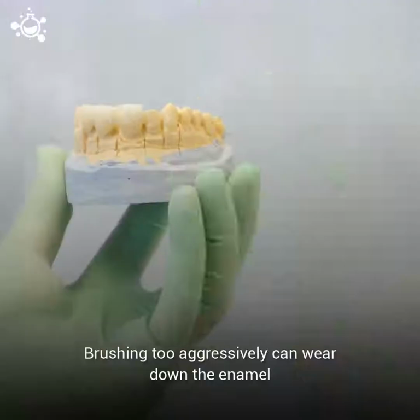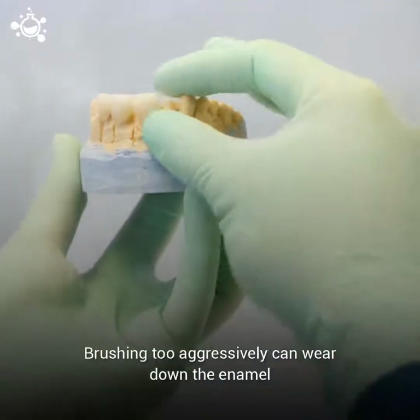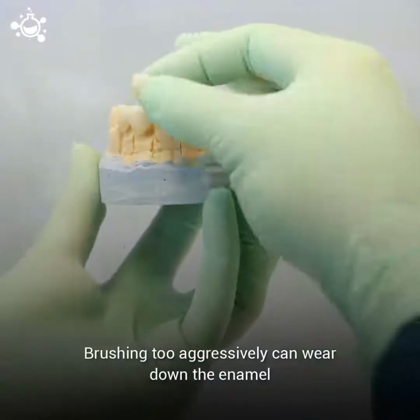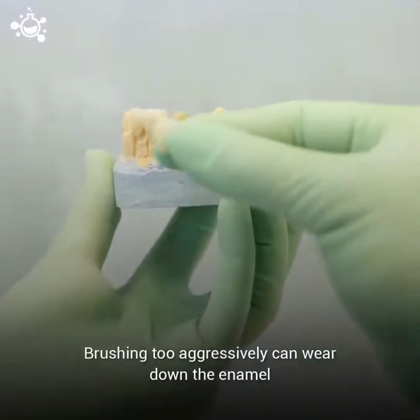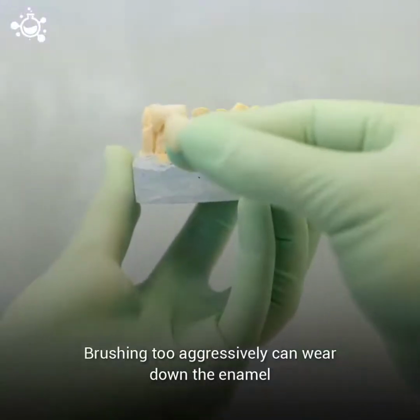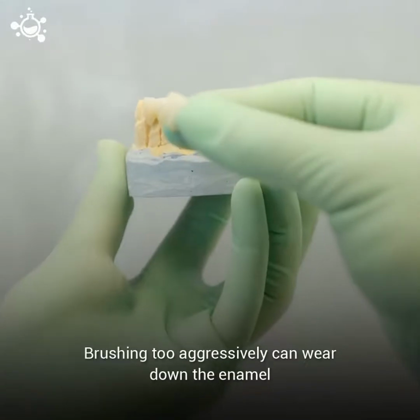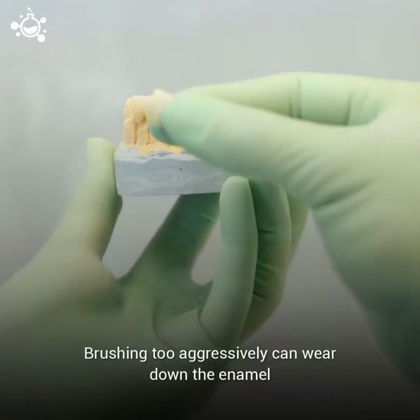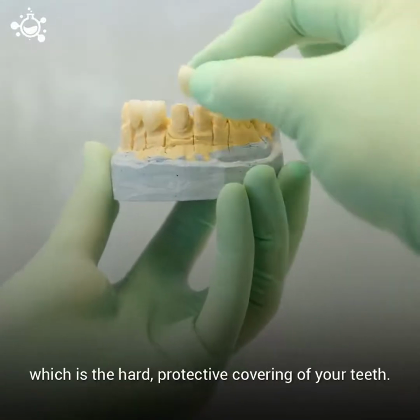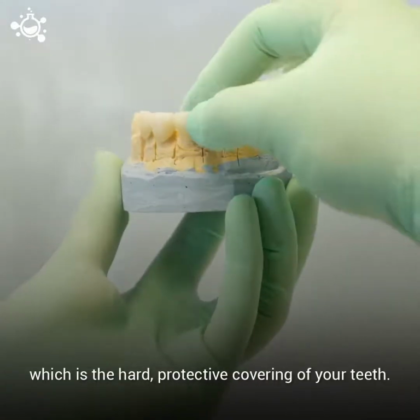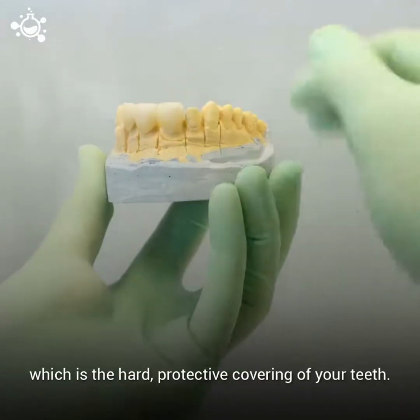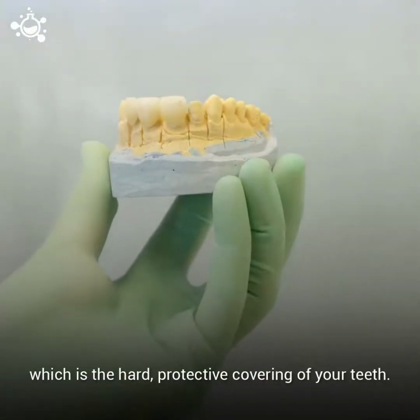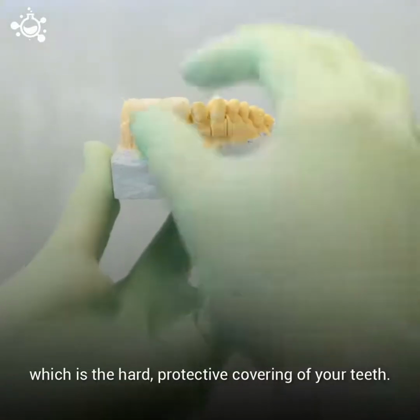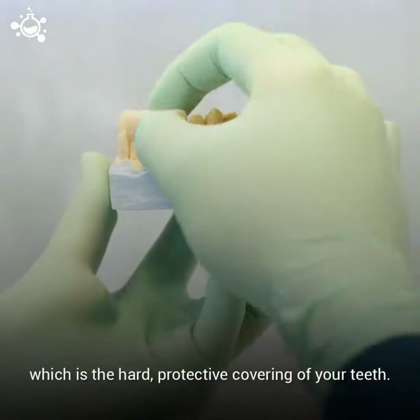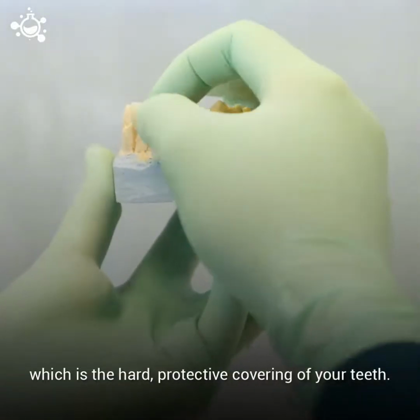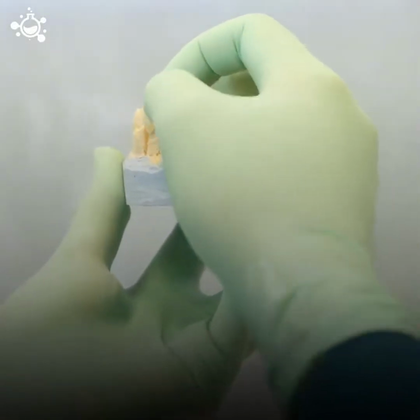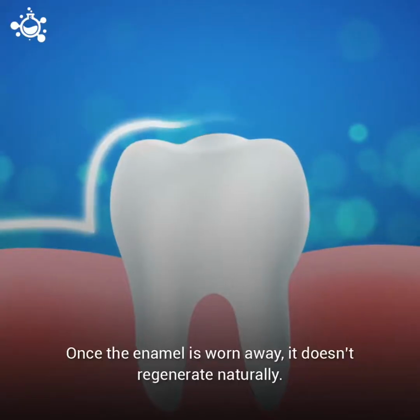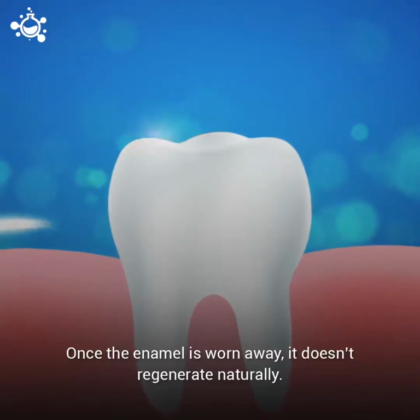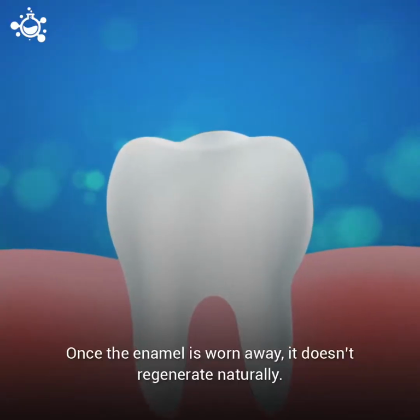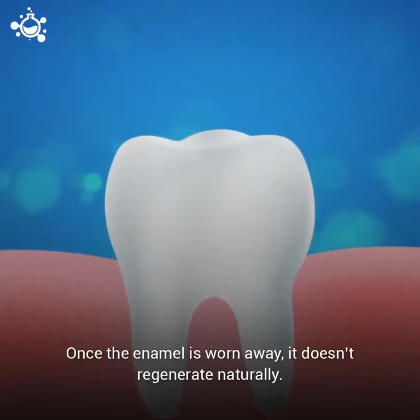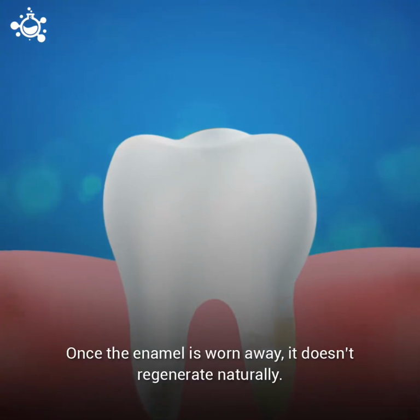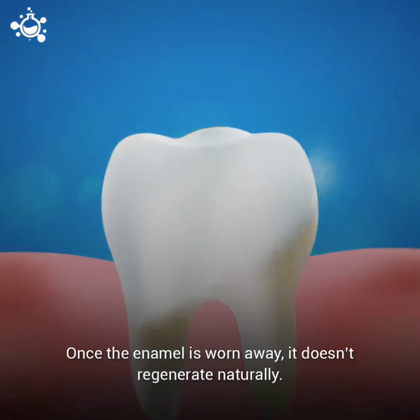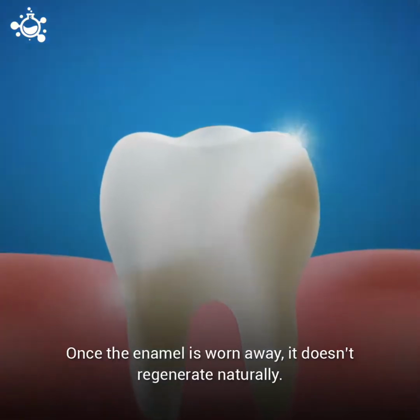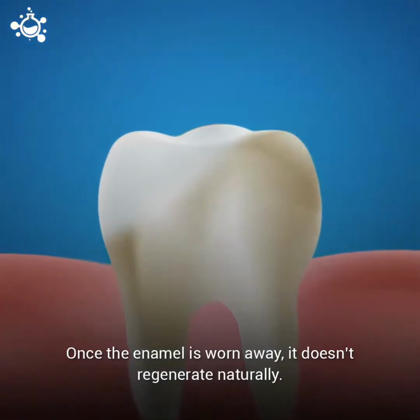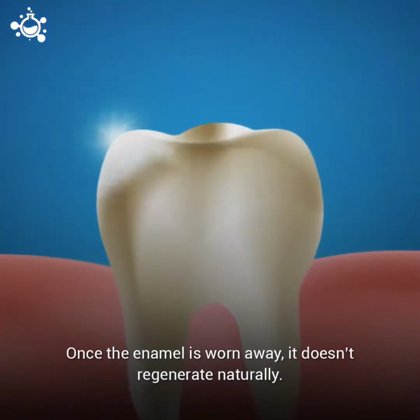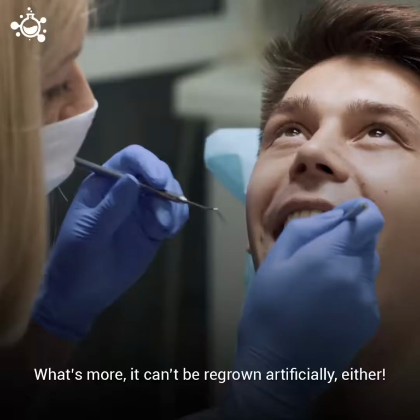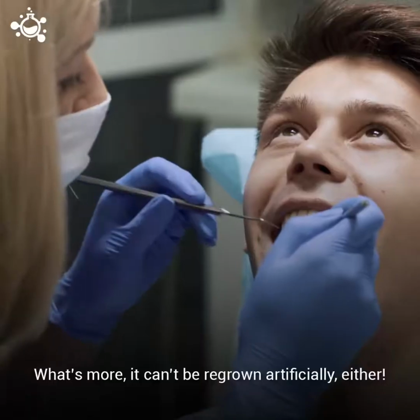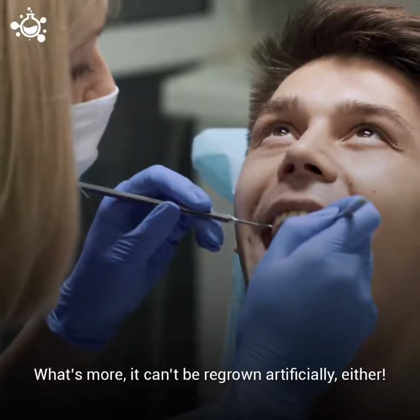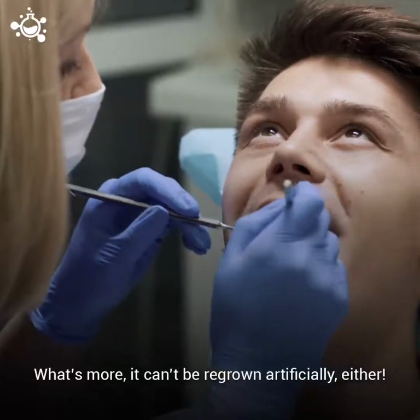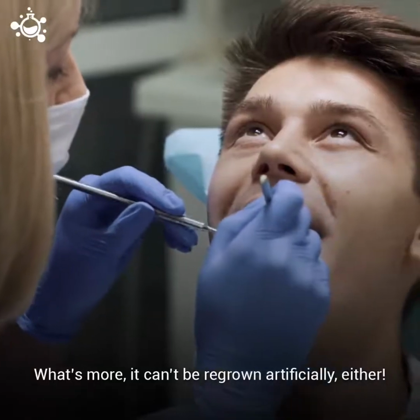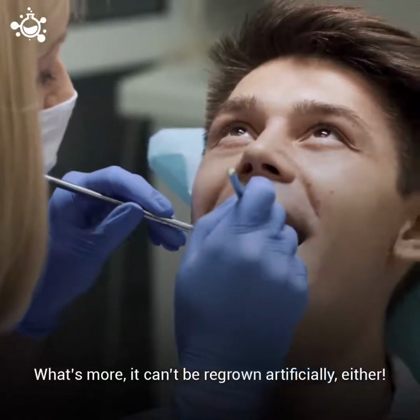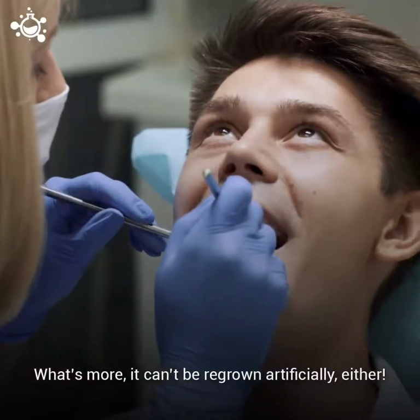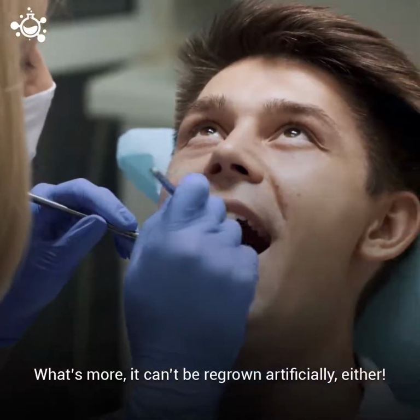Brushing too aggressively can wear down the enamel, which is the hard protective covering of your teeth. Once the enamel is worn away, it doesn't regenerate naturally. What's more, it can't be regrown artificially either.